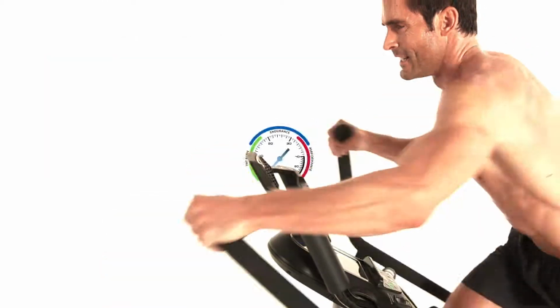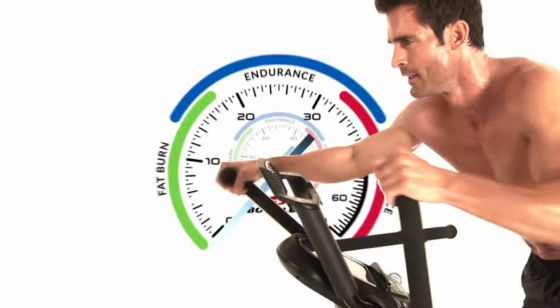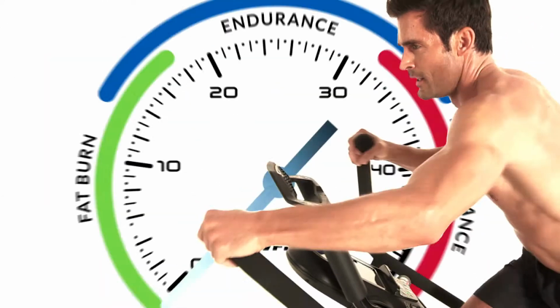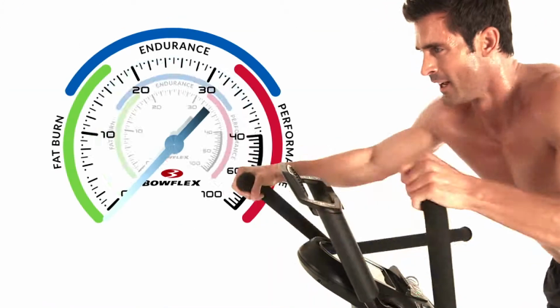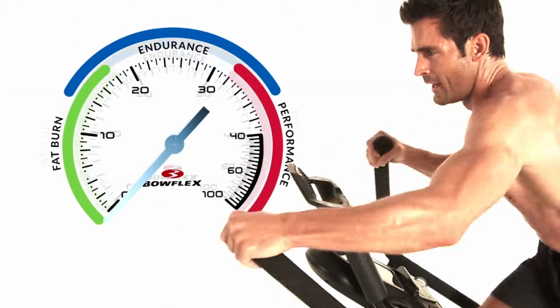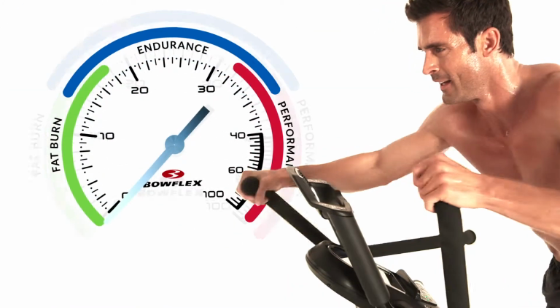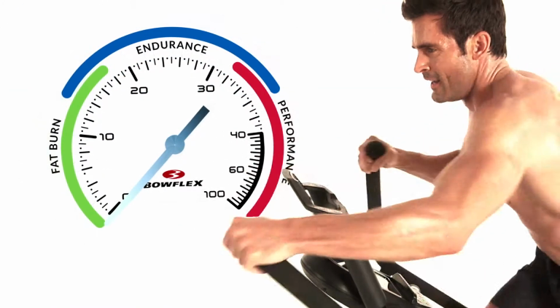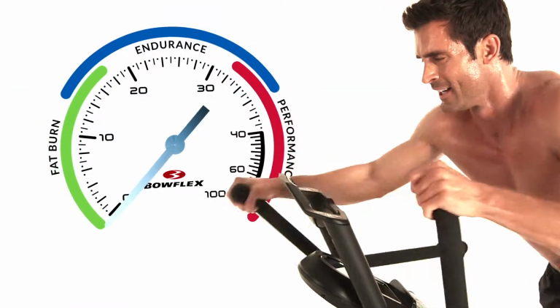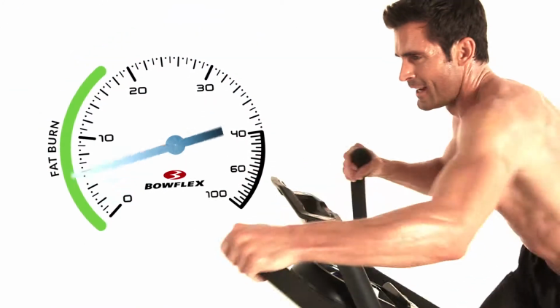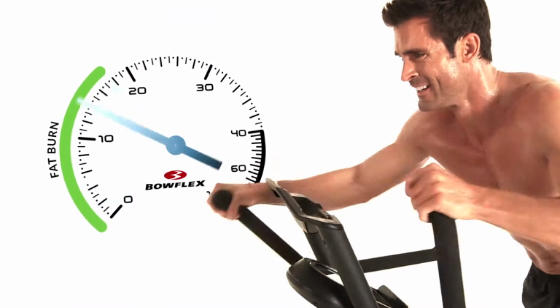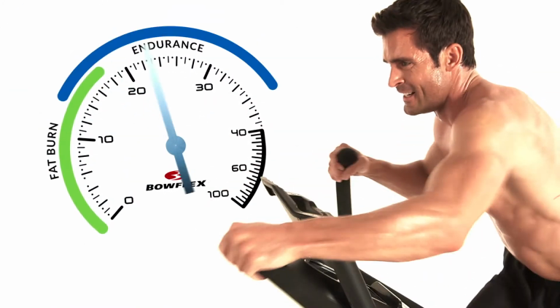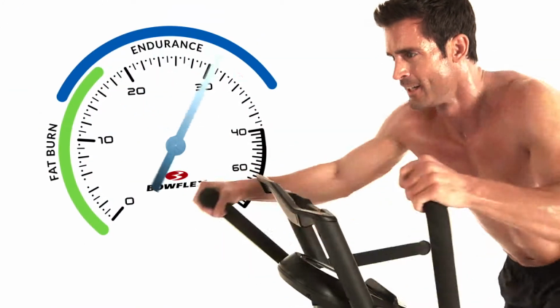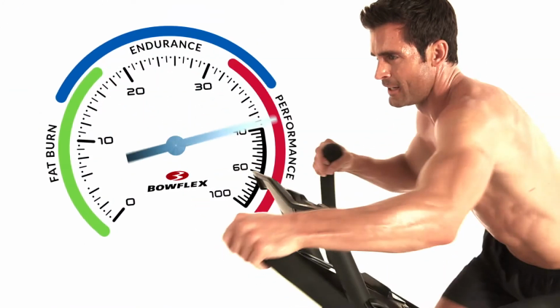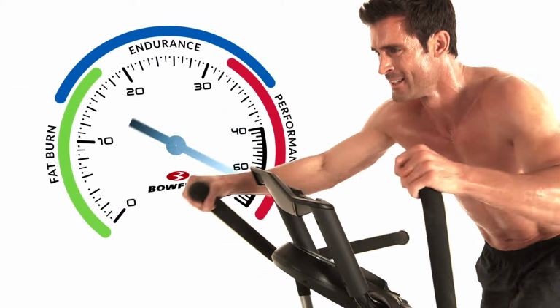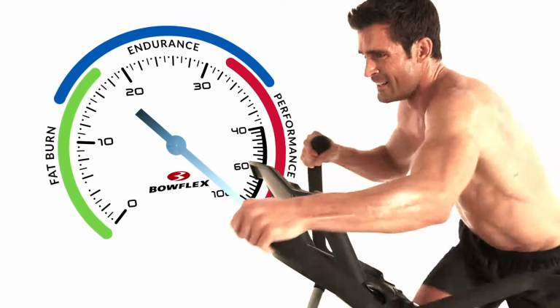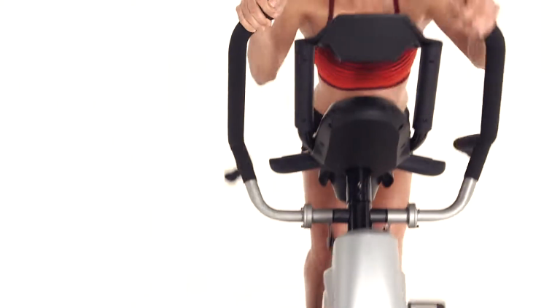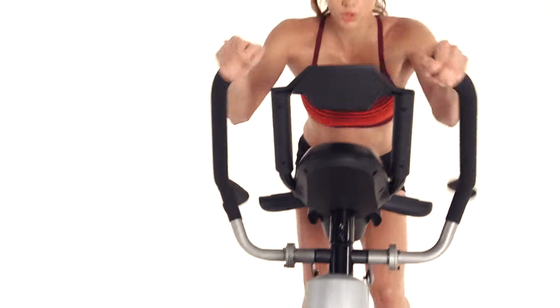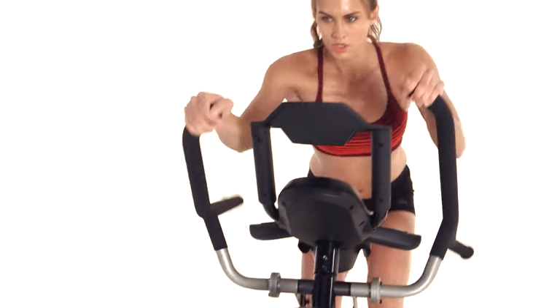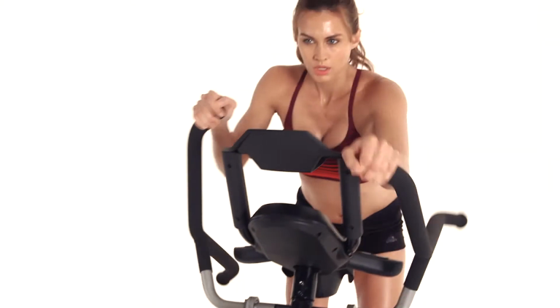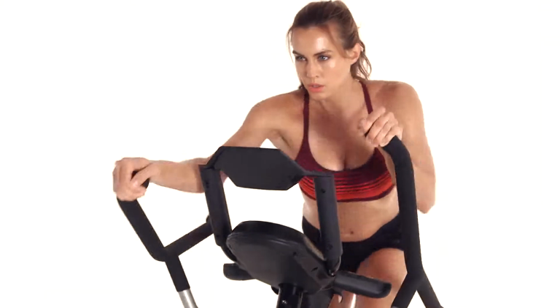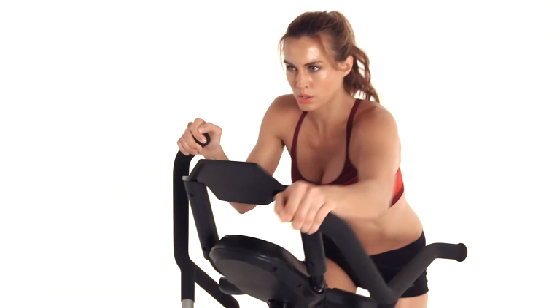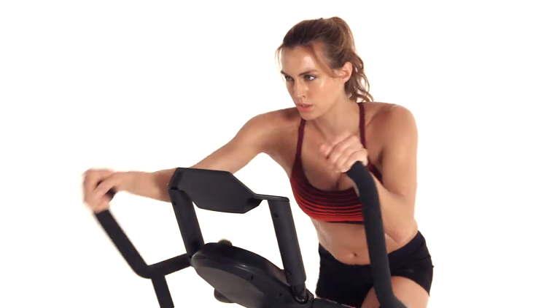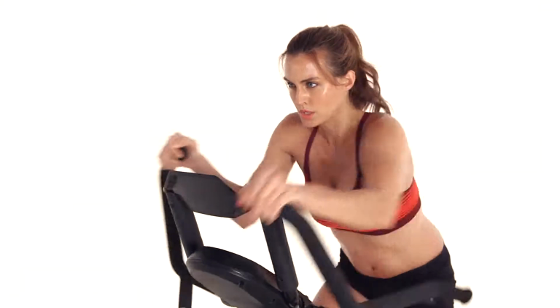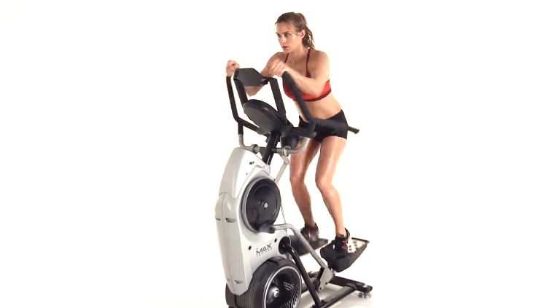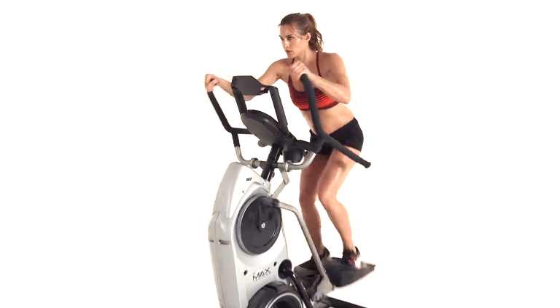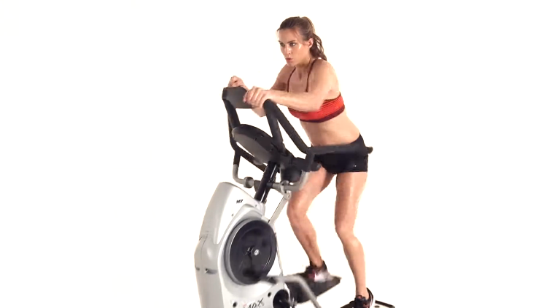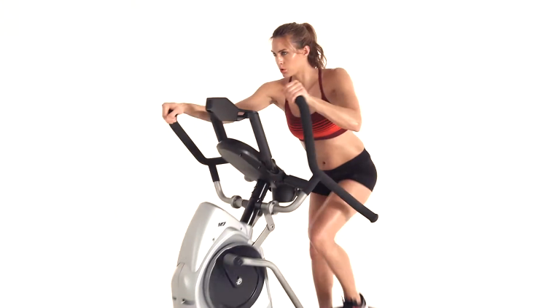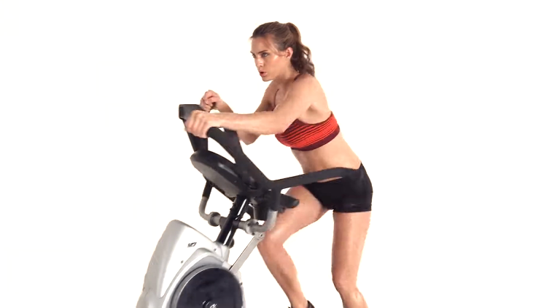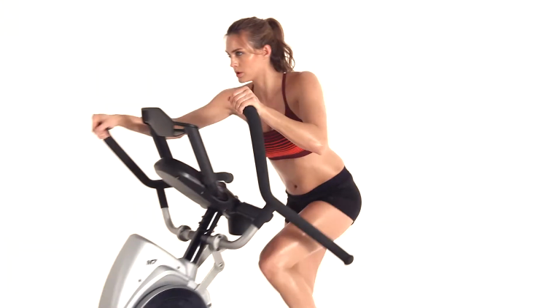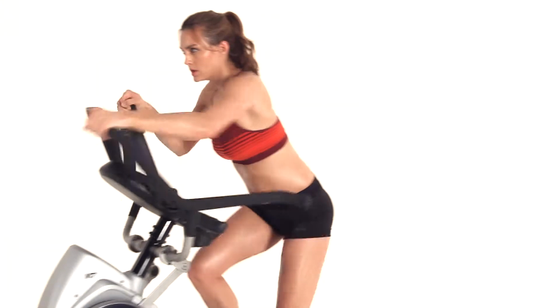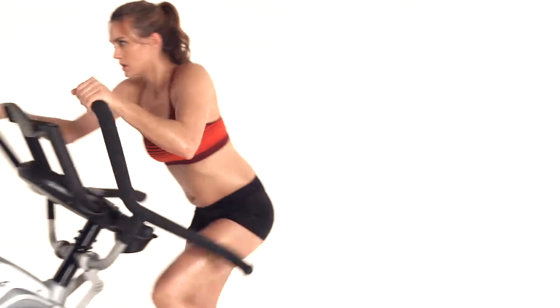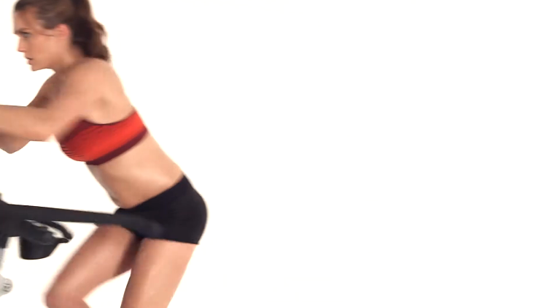As you train, the M7 learns about your fitness level and goals, setting new targets to coach you and push you to your max in every workout.